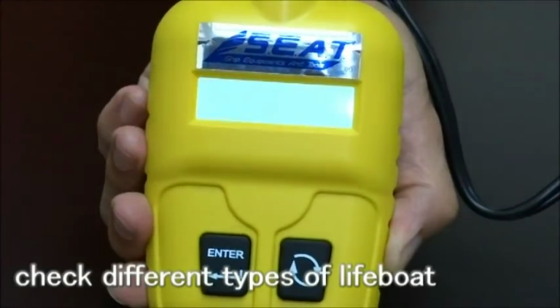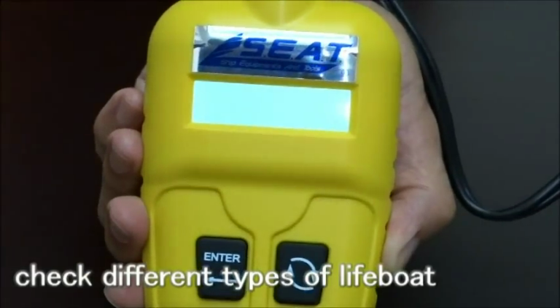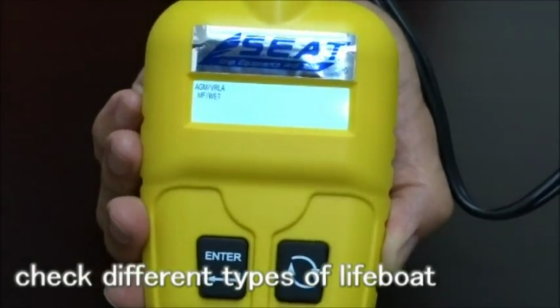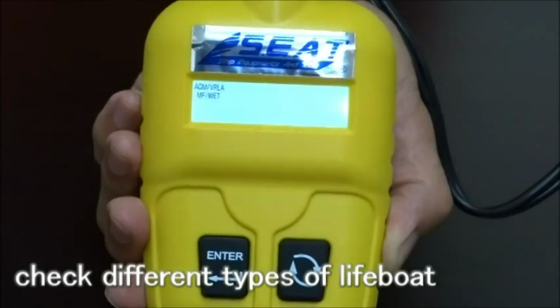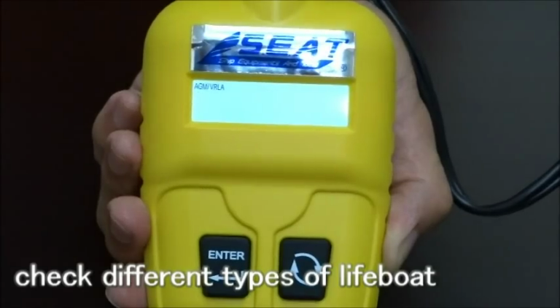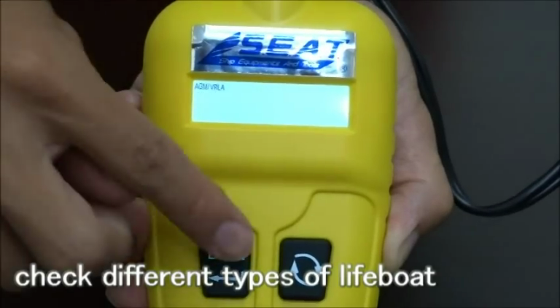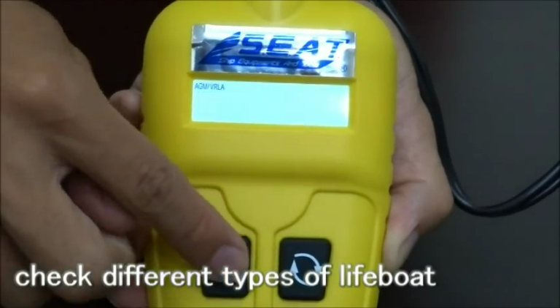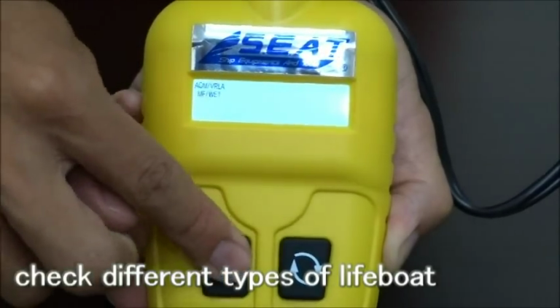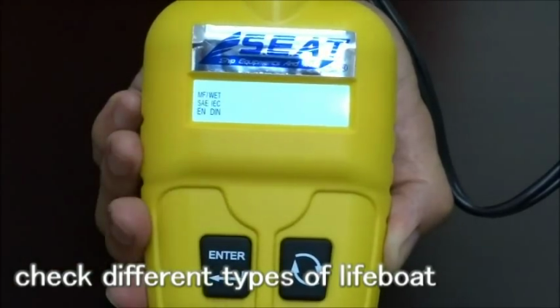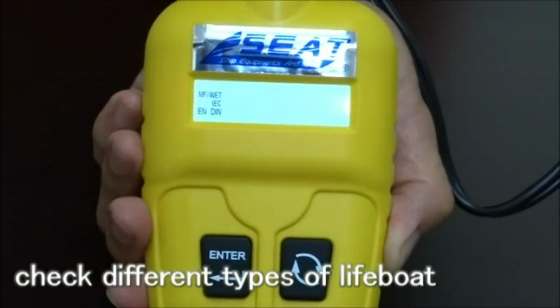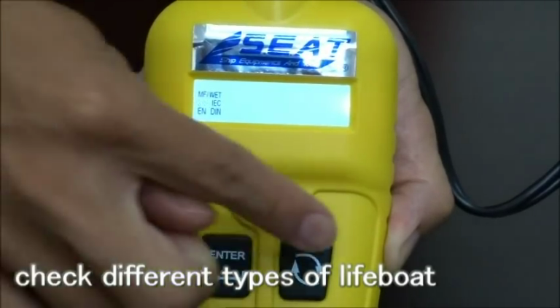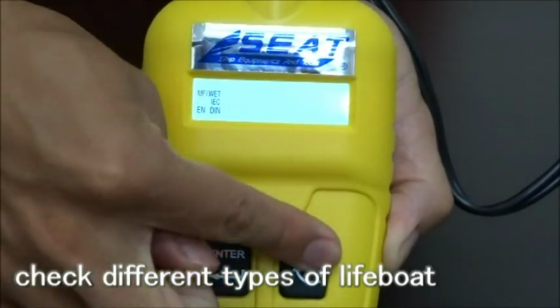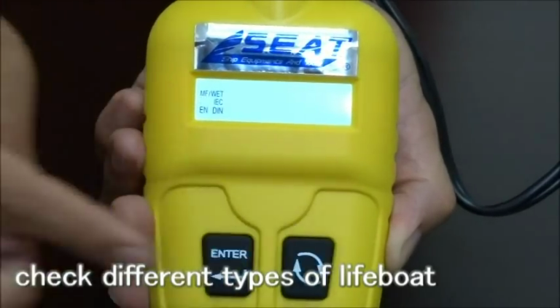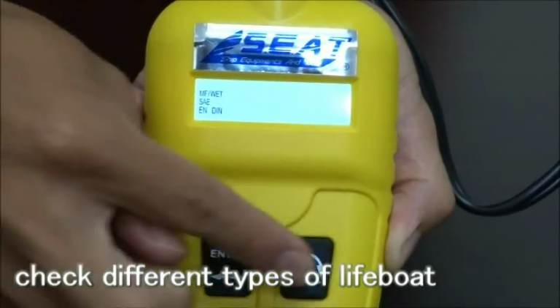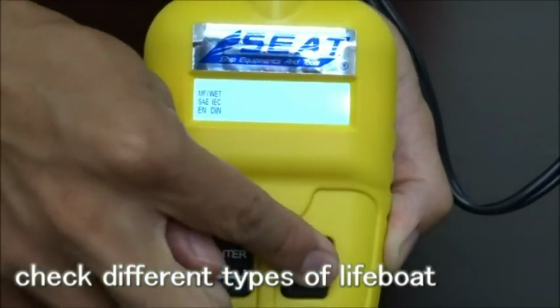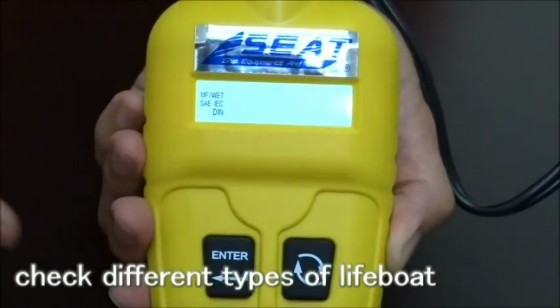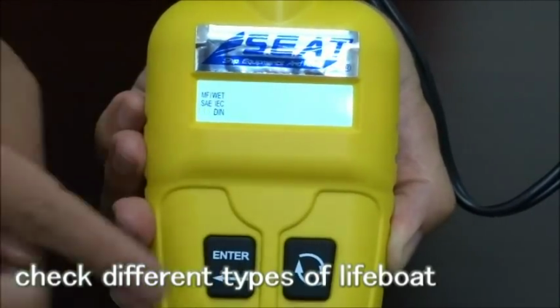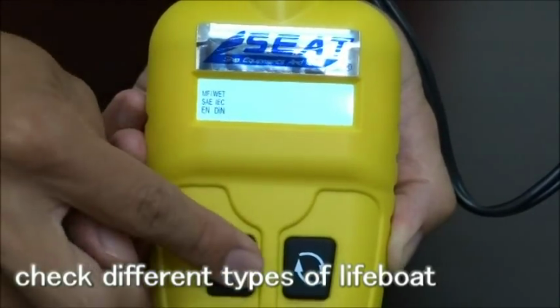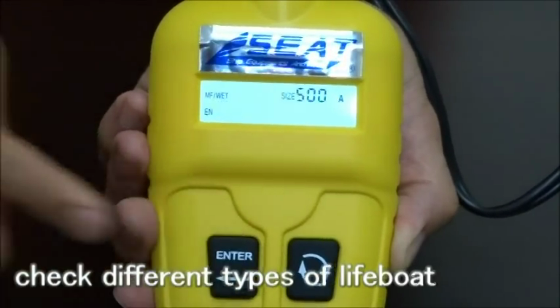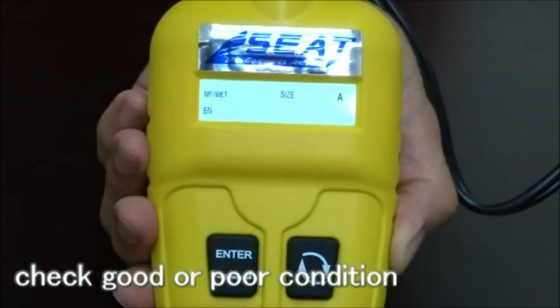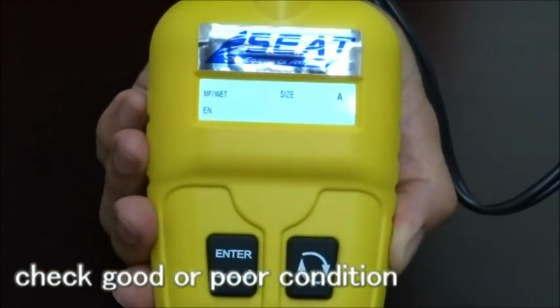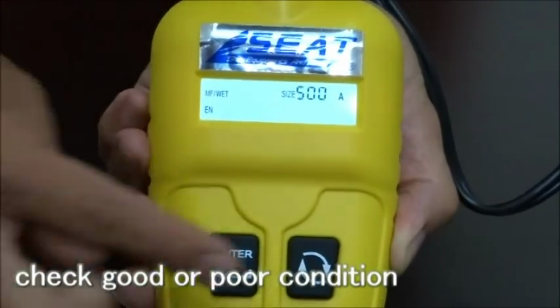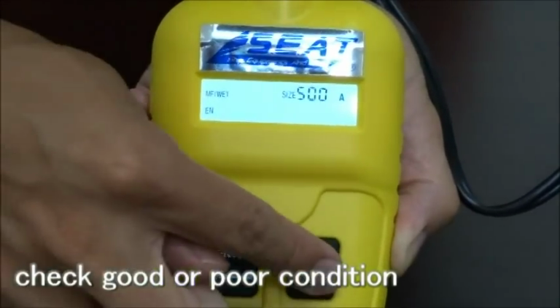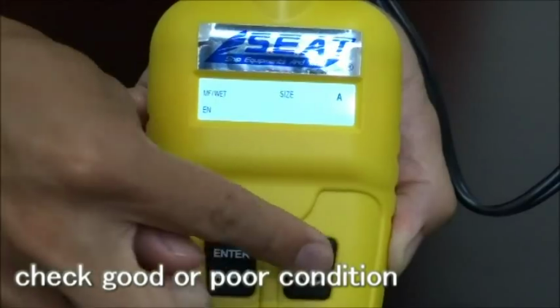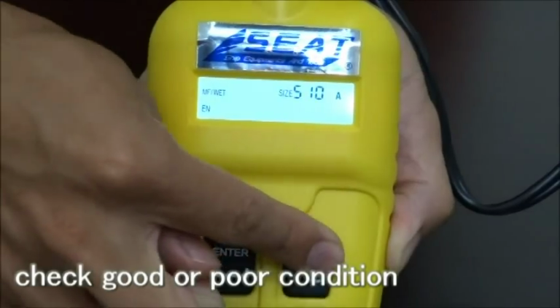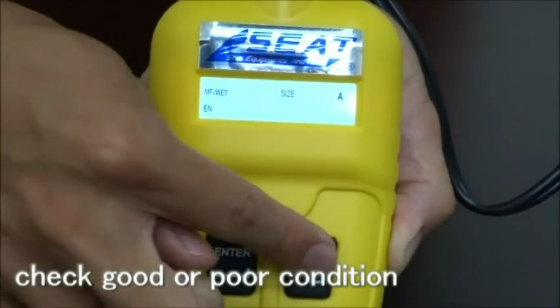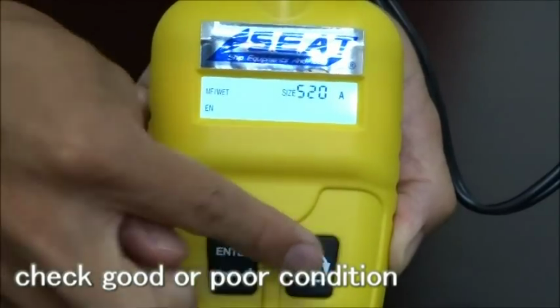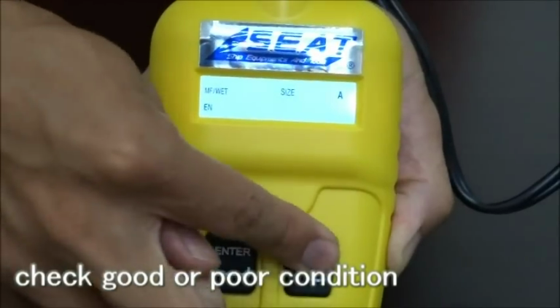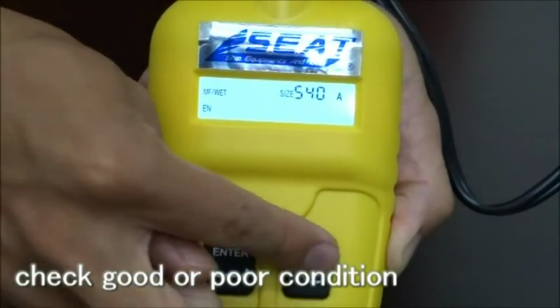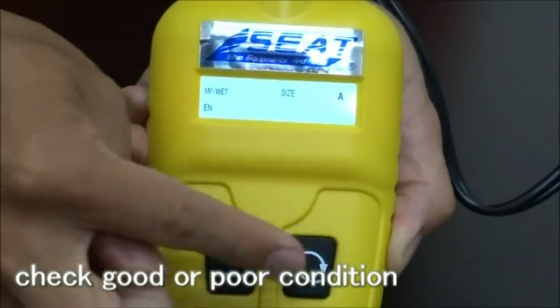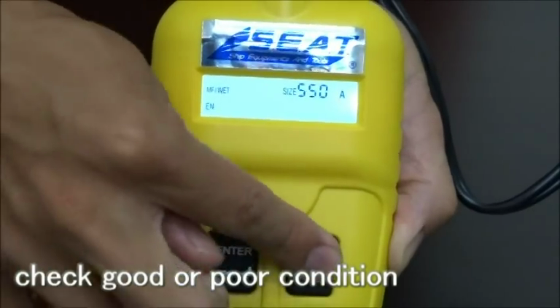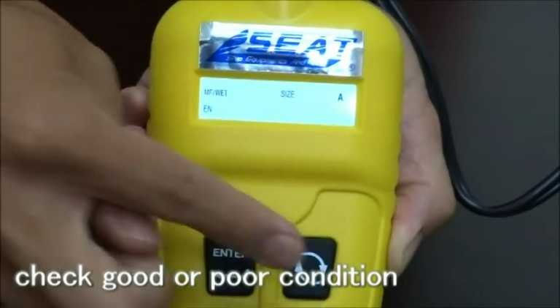It applies to different types of LIFEBOLT battery, allowing you to check the battery health in a fast and efficient way.